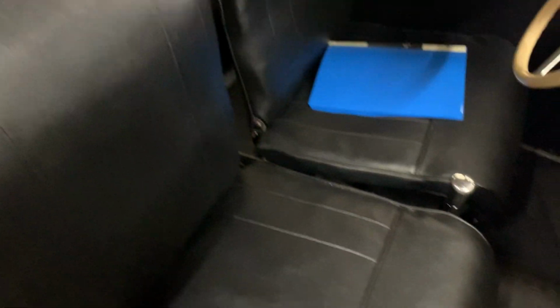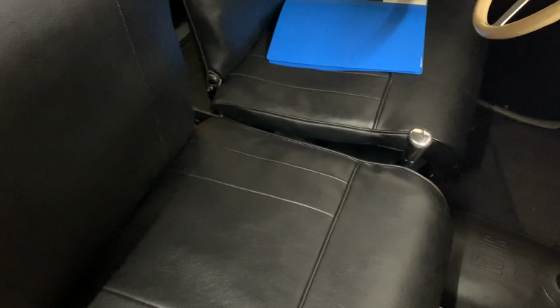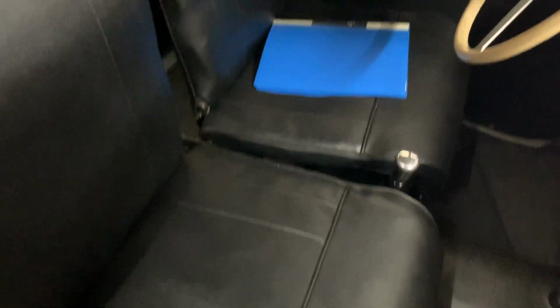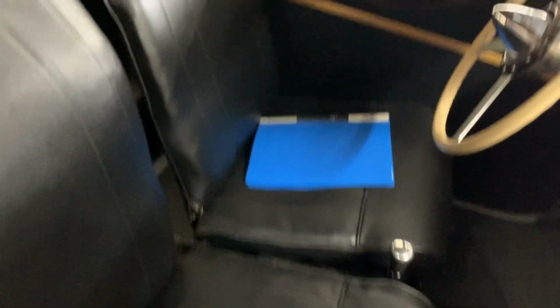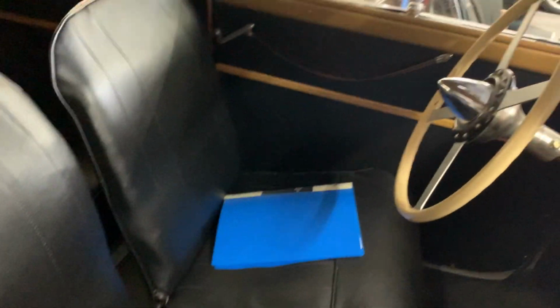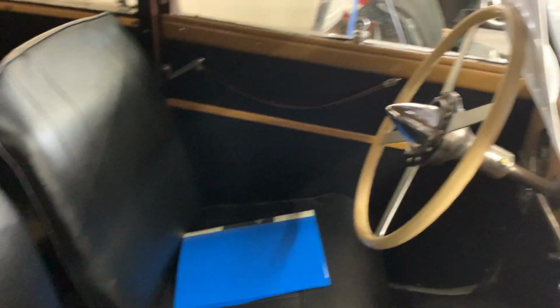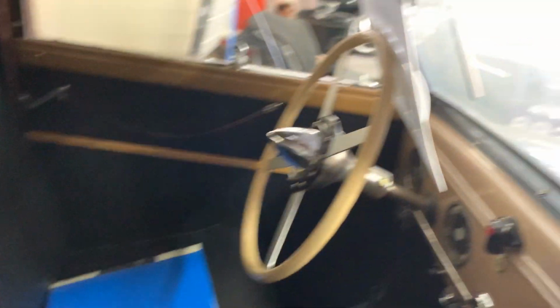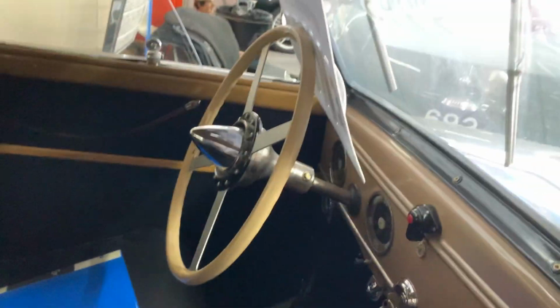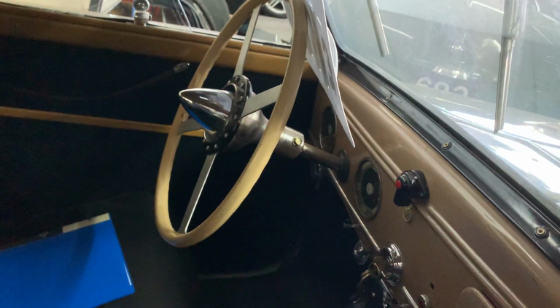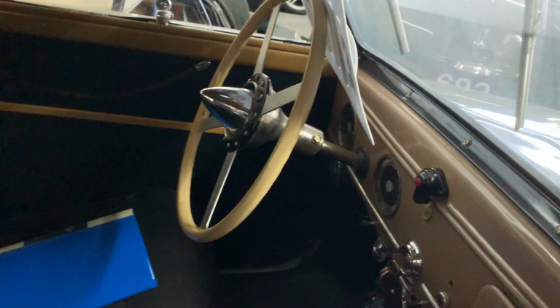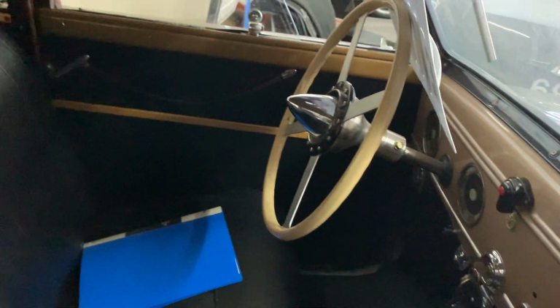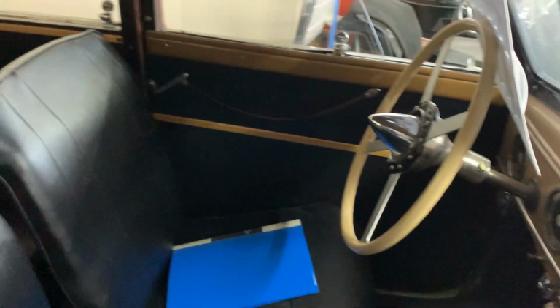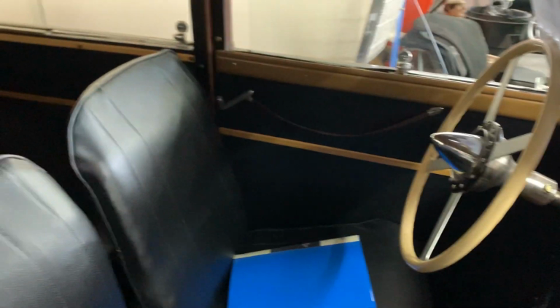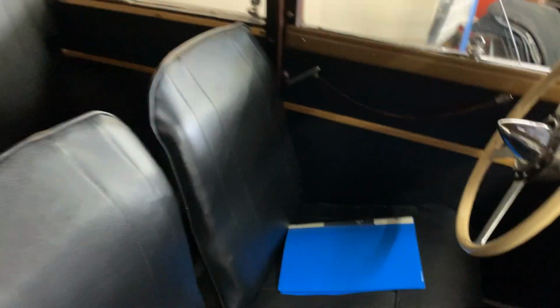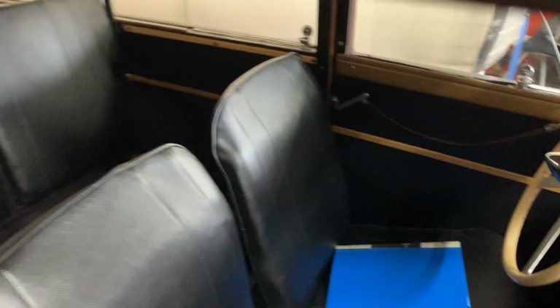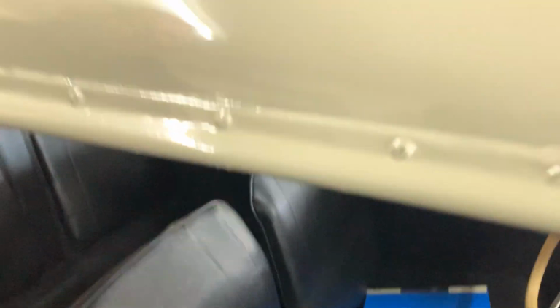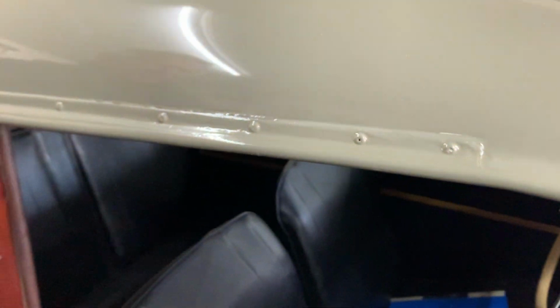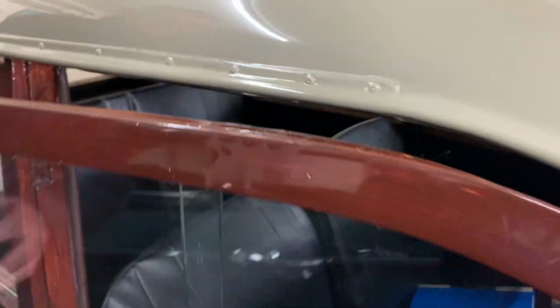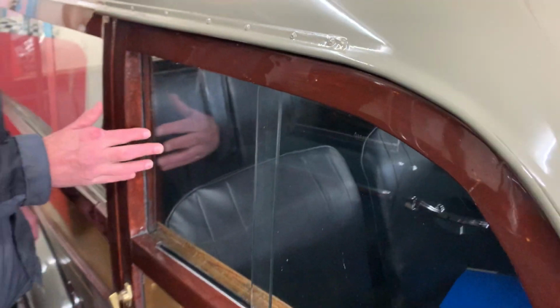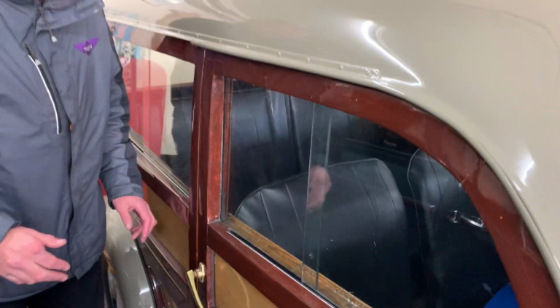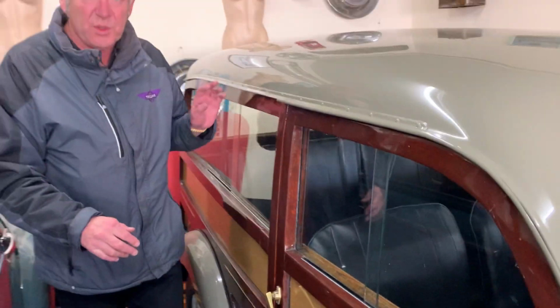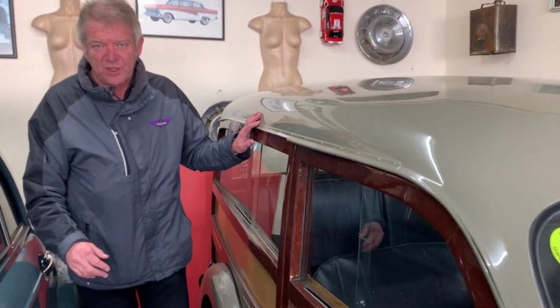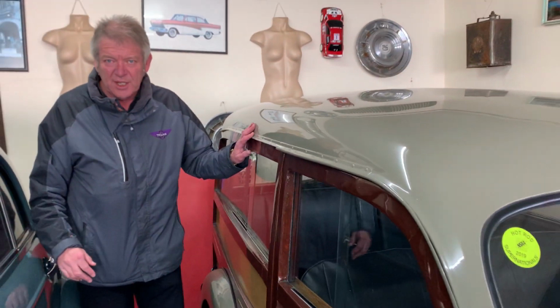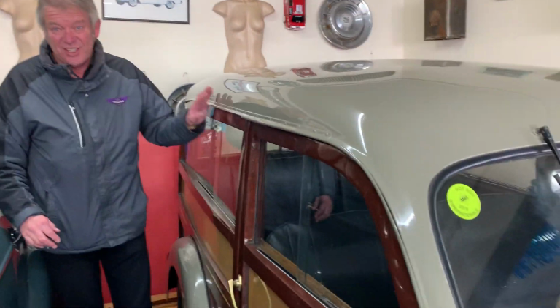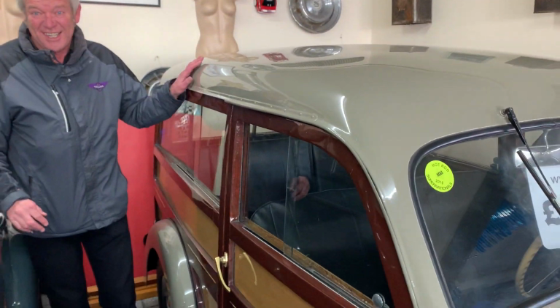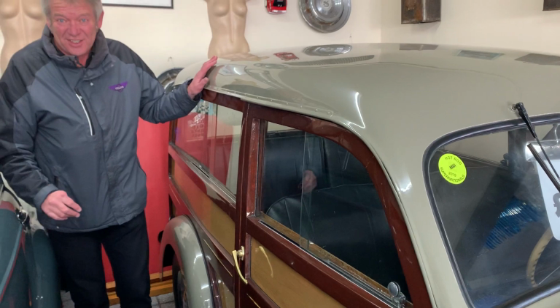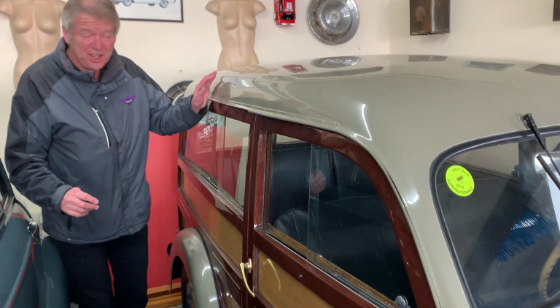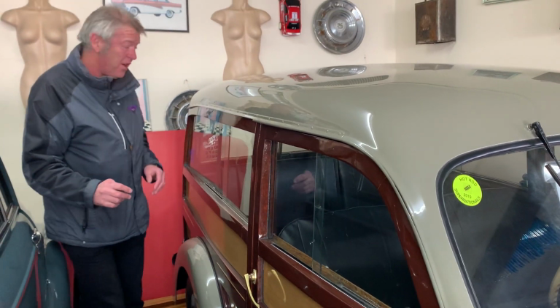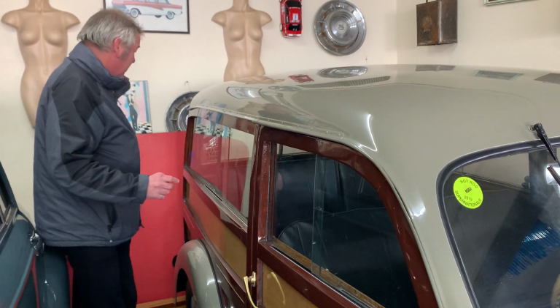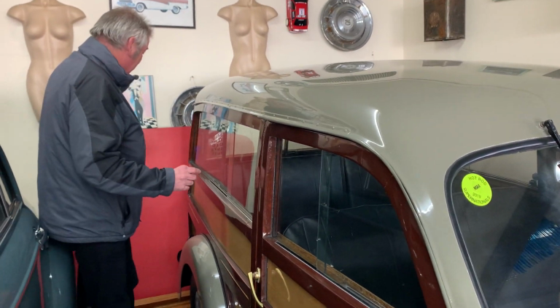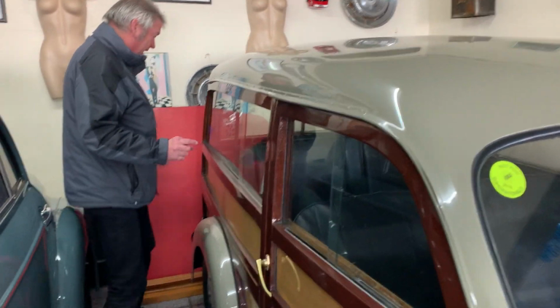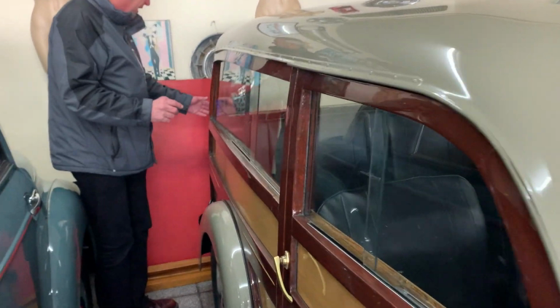I've driven it. It's quick. It's nice to drive. It's quirky. I've had it a little while really — I'm surprised I haven't sold it. So we just reduced the price down to £16,995.